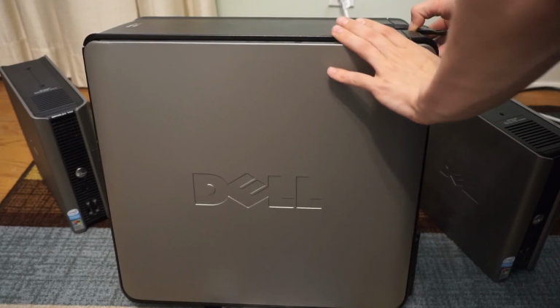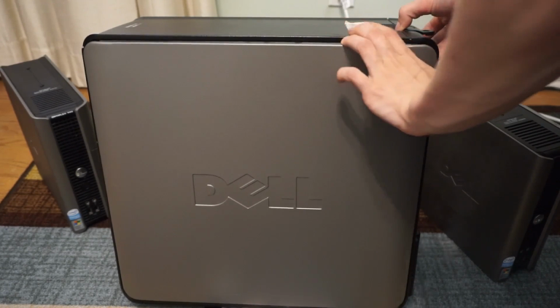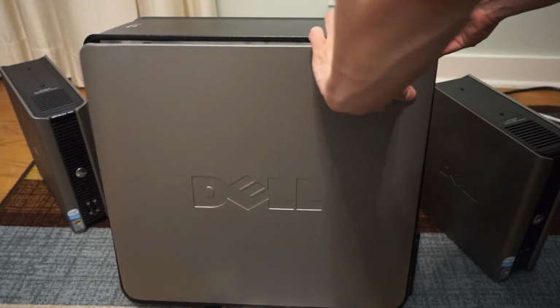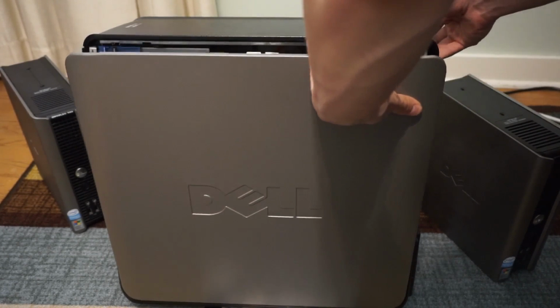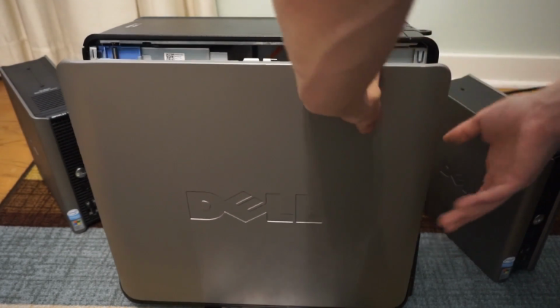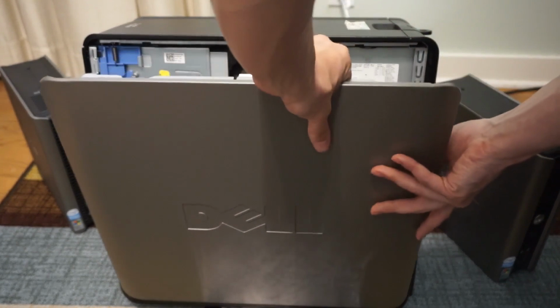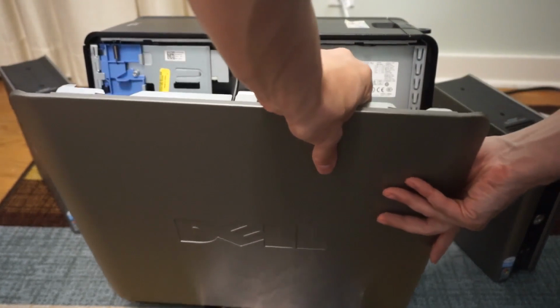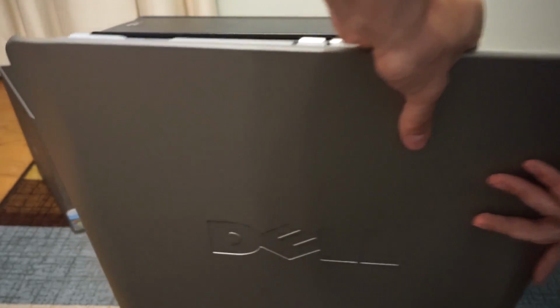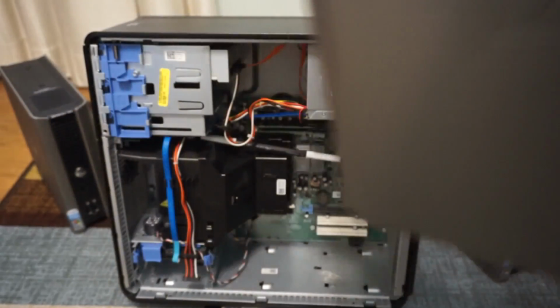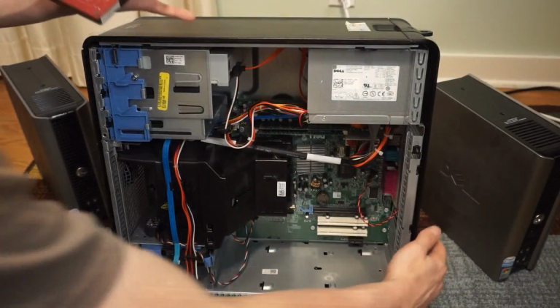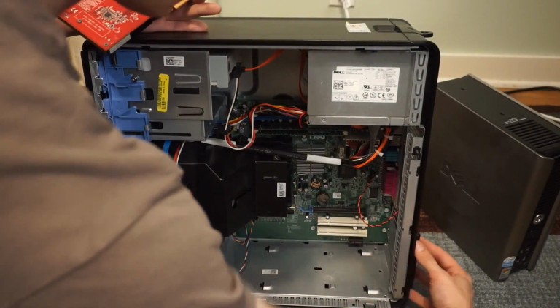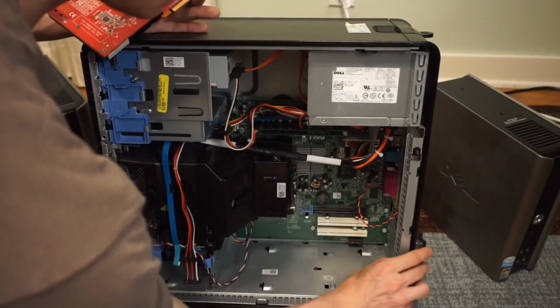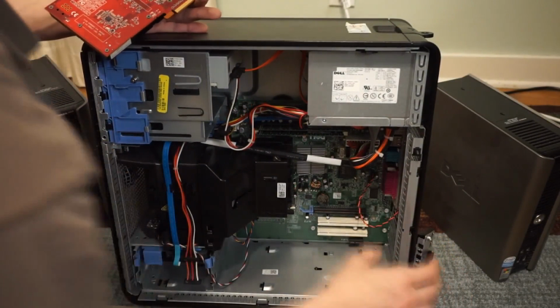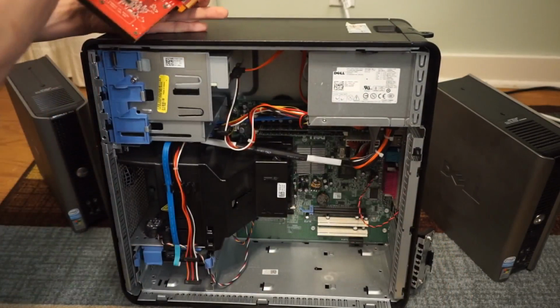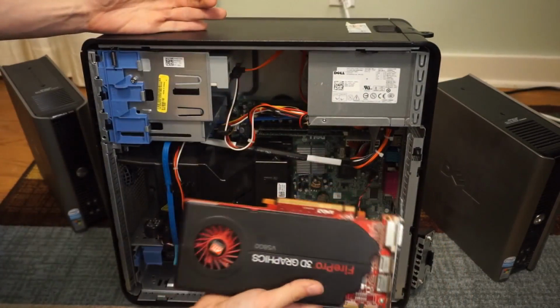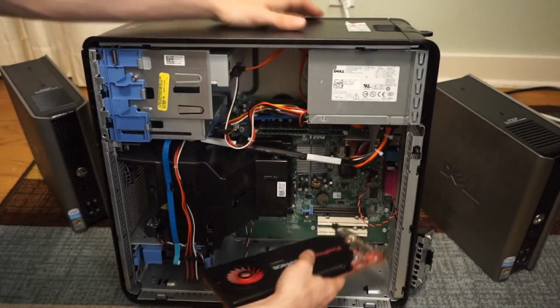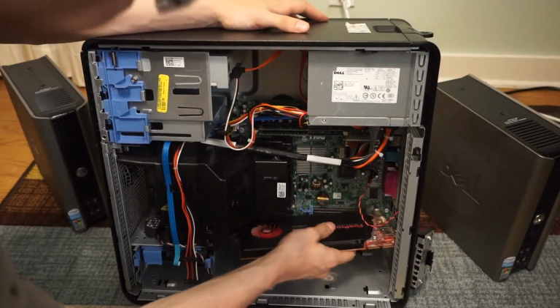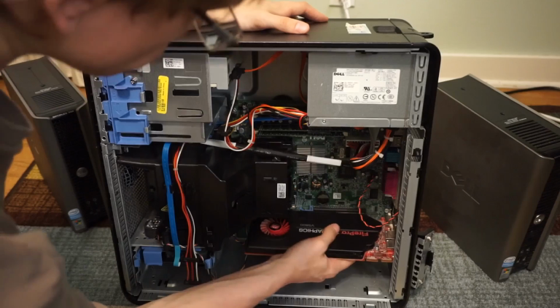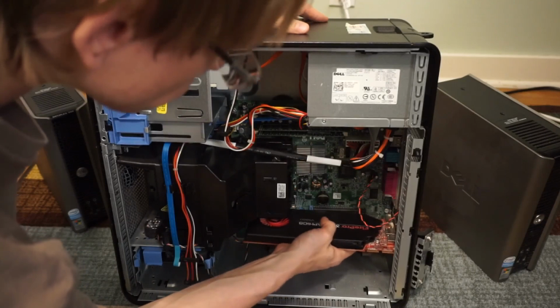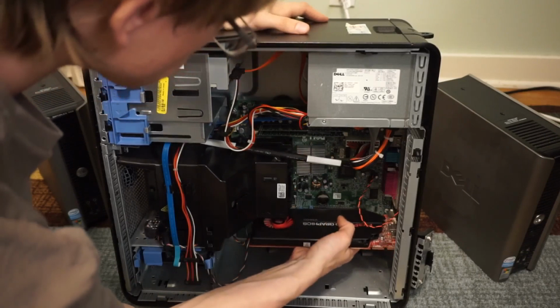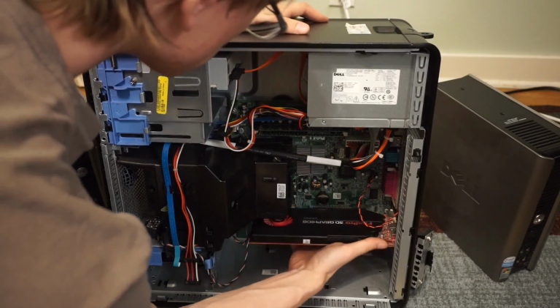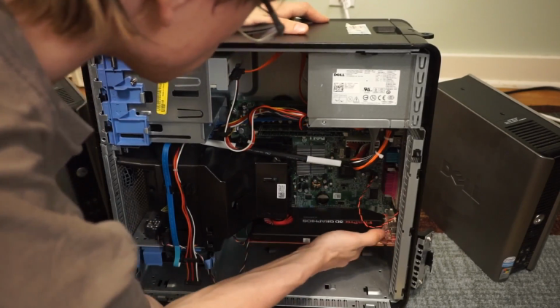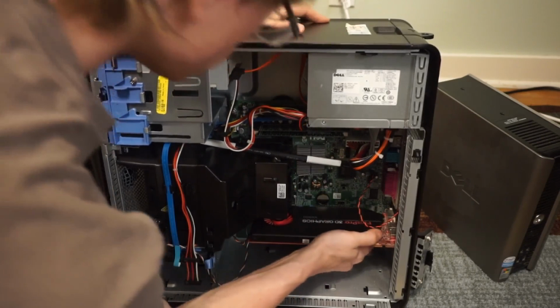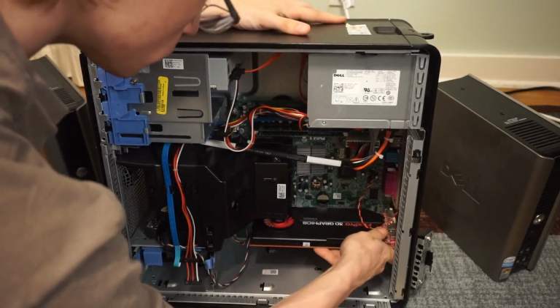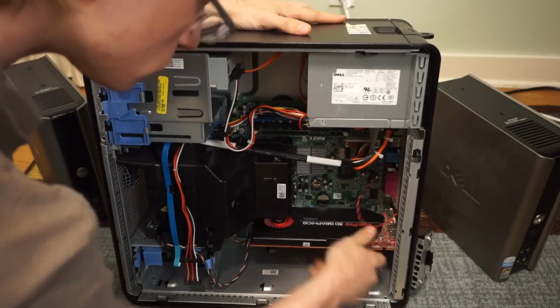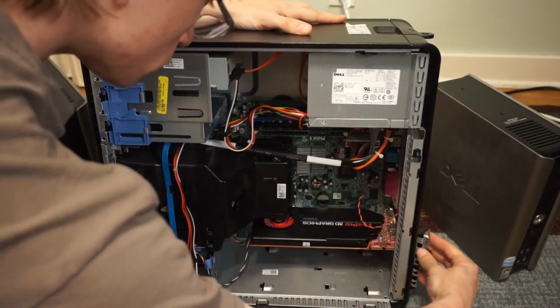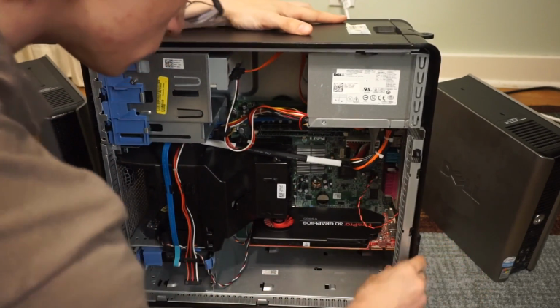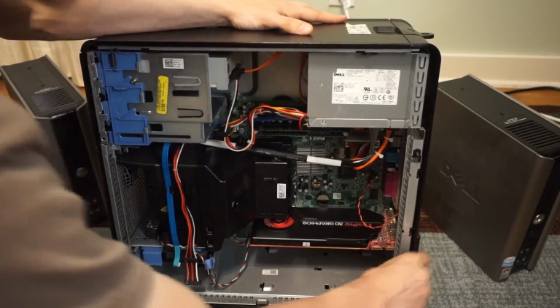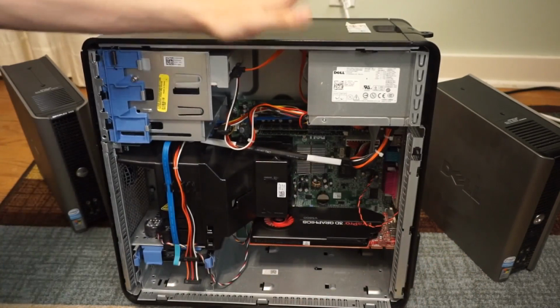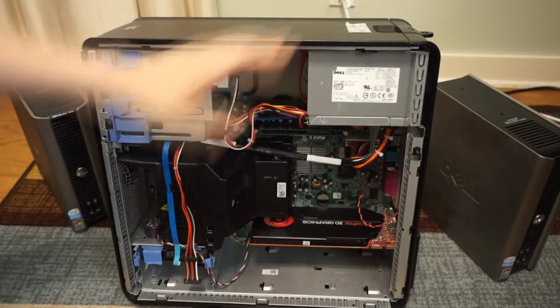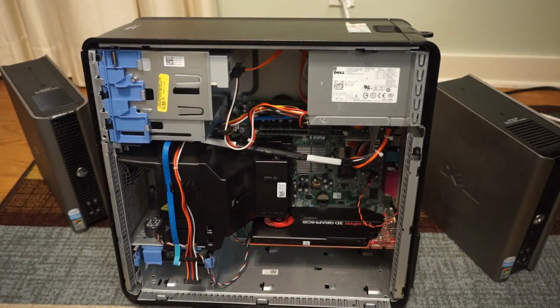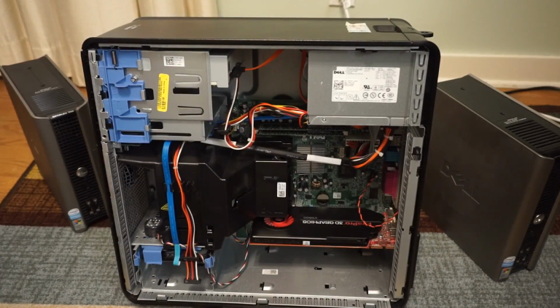Installation is simple. Simply open up the side of the case, move this tab right here, slot the card in, lock the card in place with that tab, and done! Now sit back and enjoy your new budget computer.